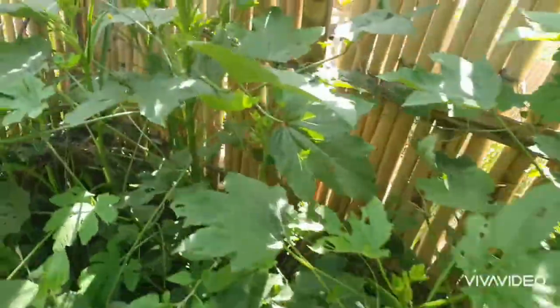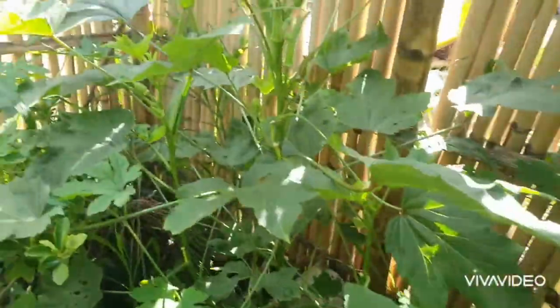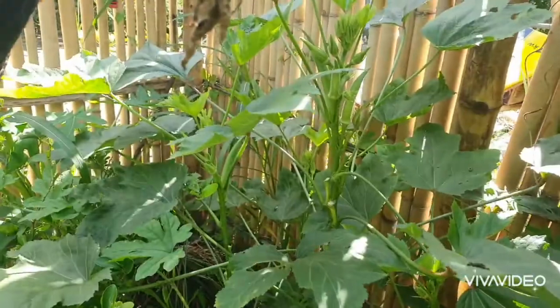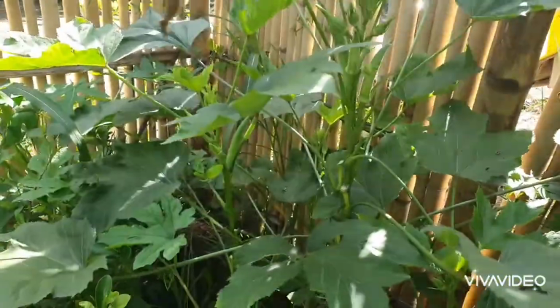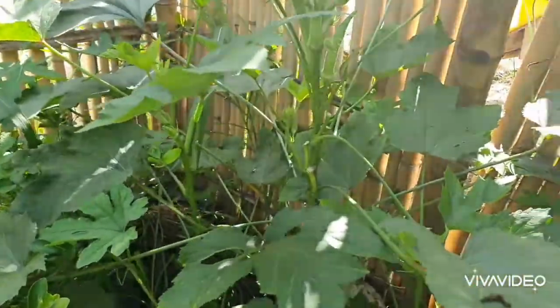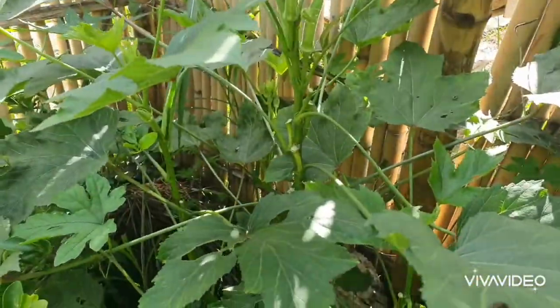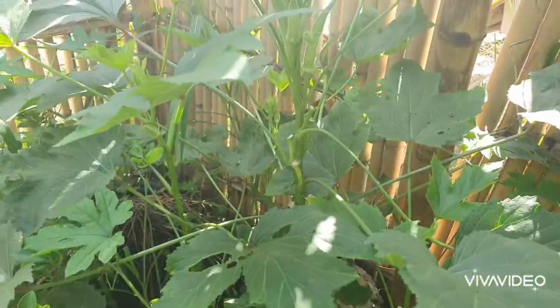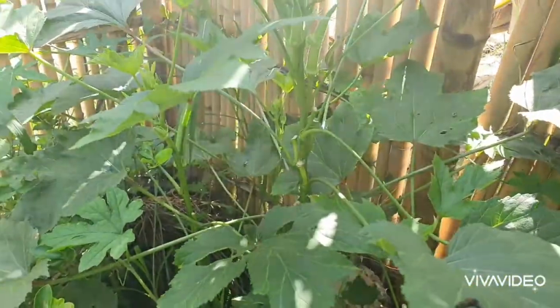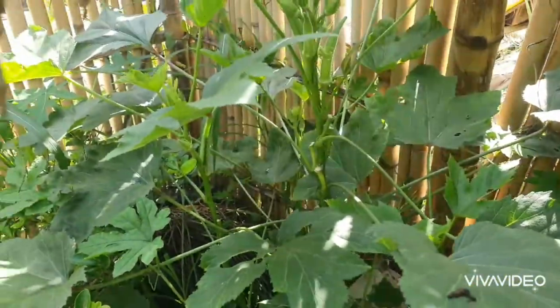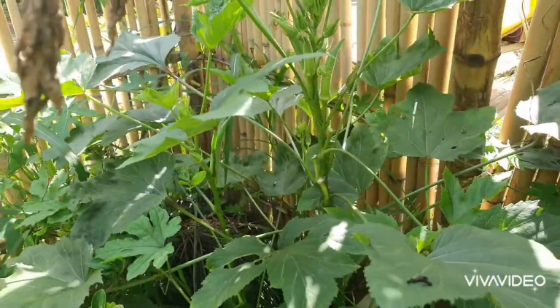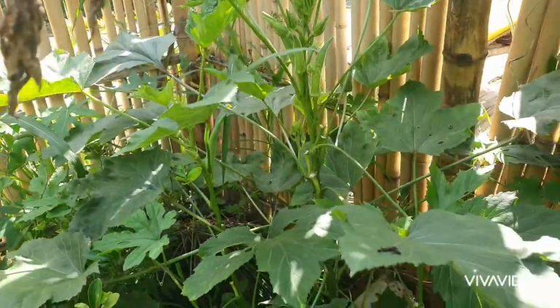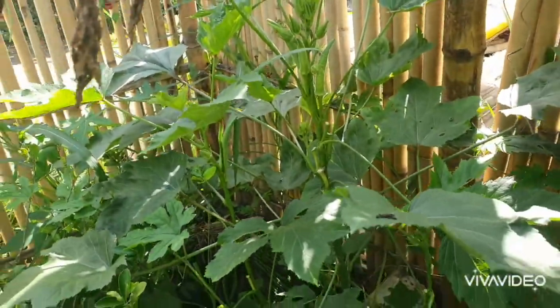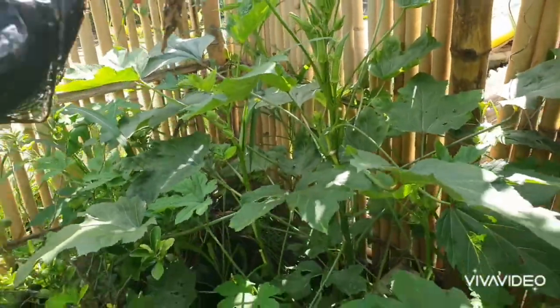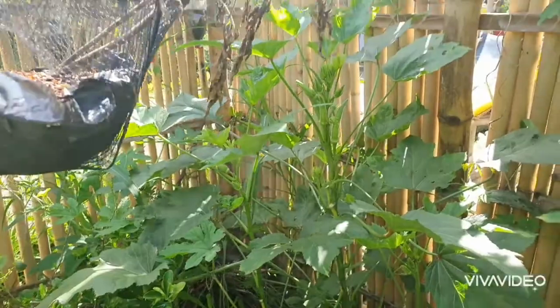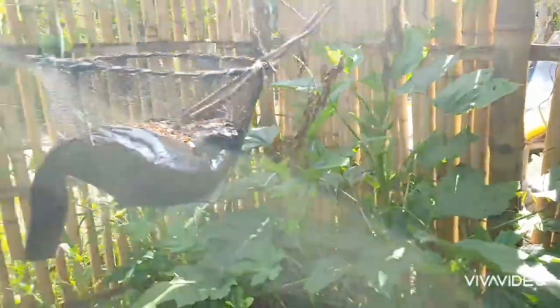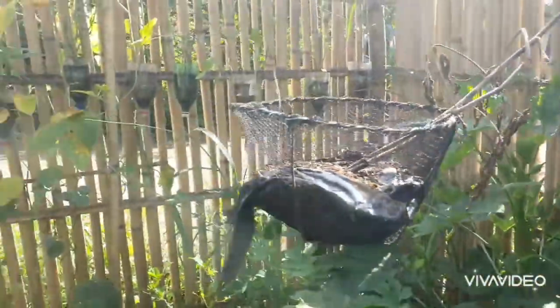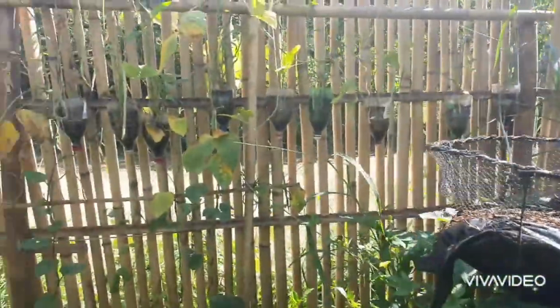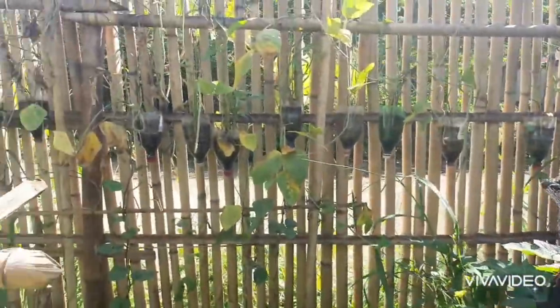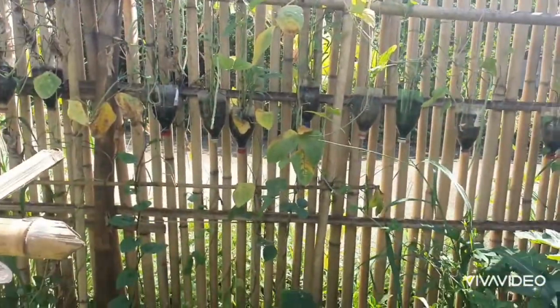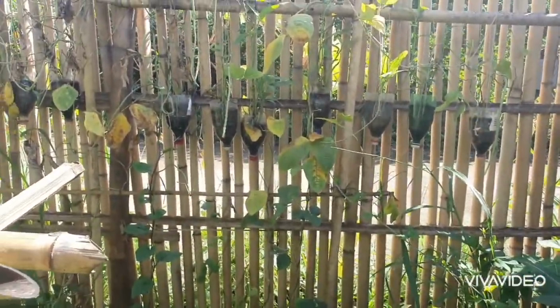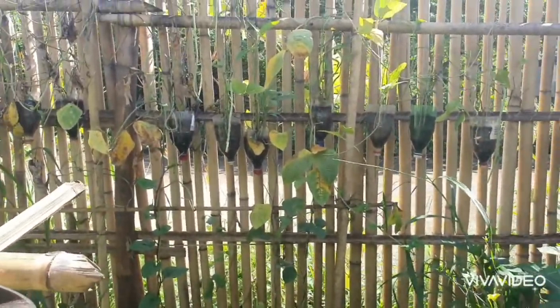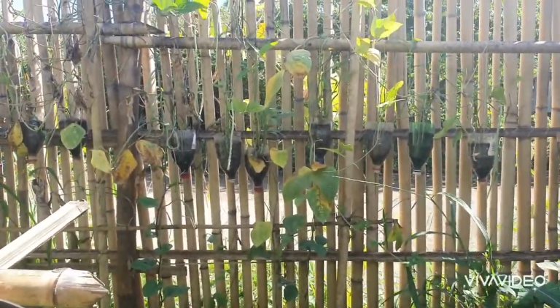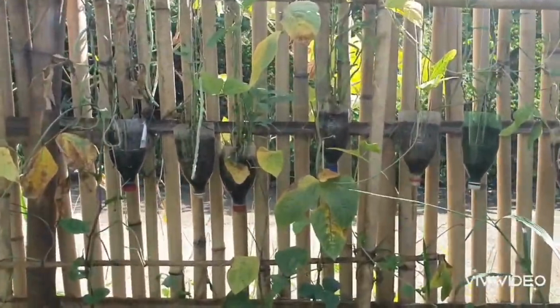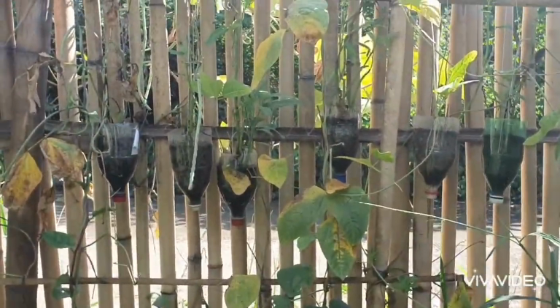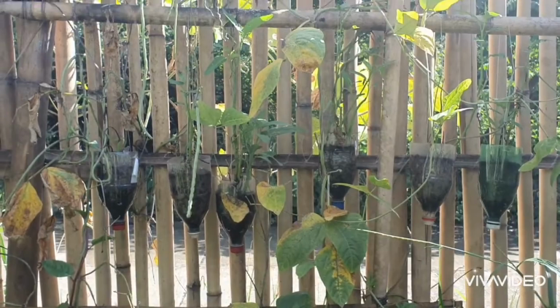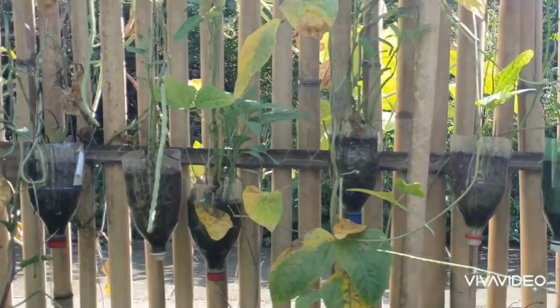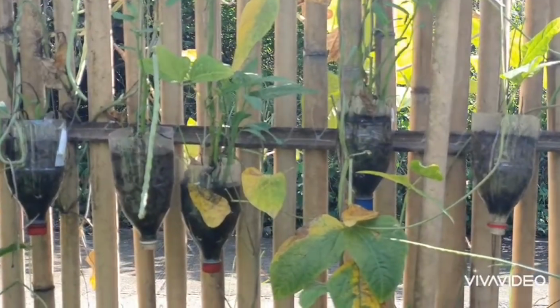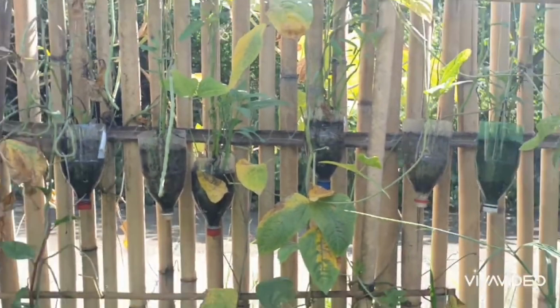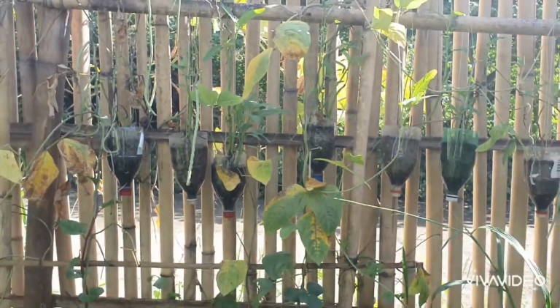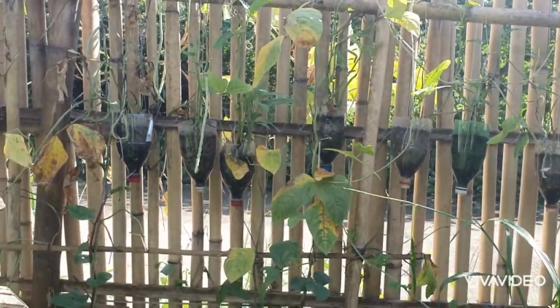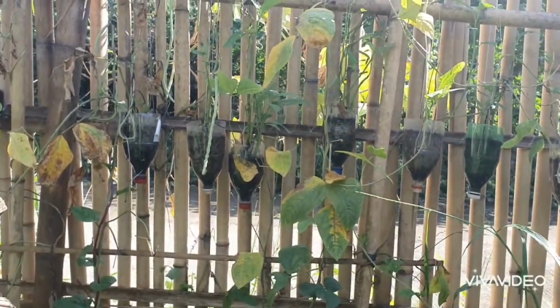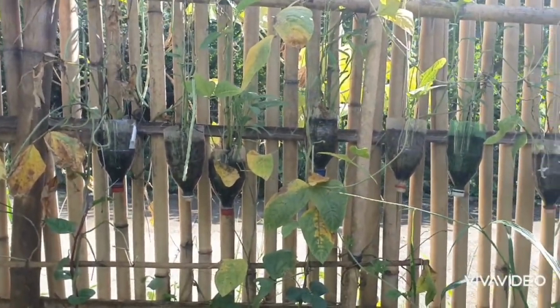And then okra — there's so much okra and it still has fruits. And then our sitaw — string beans. That's our sitaw. It used to be so healthy and really green, but it's almost done now.